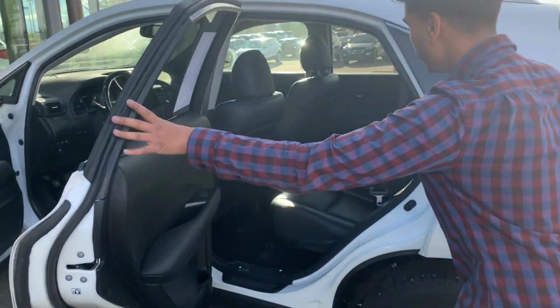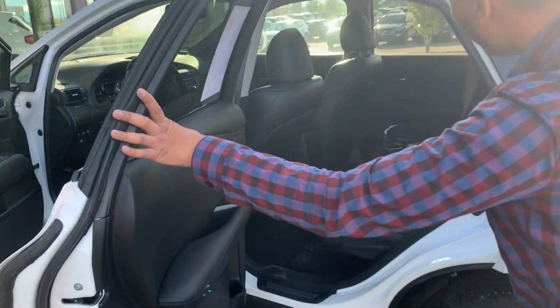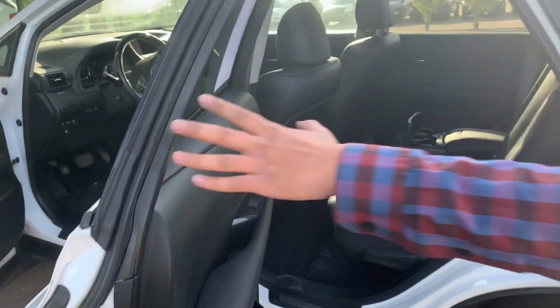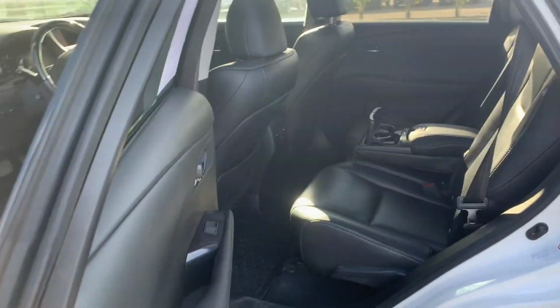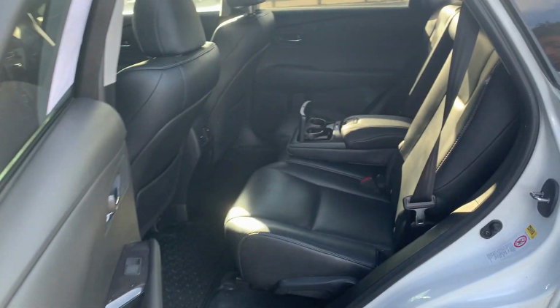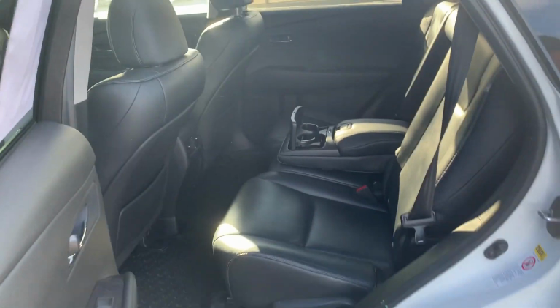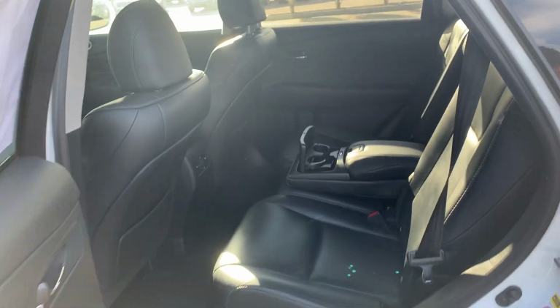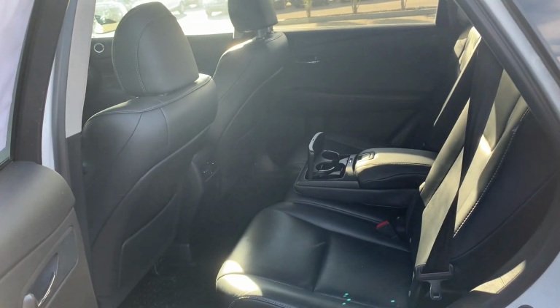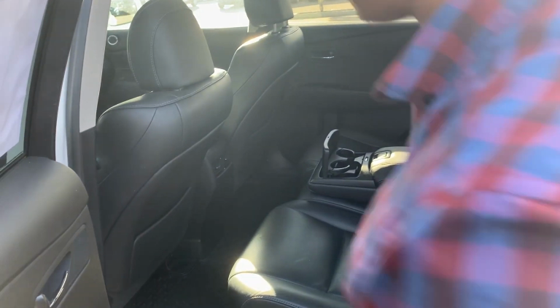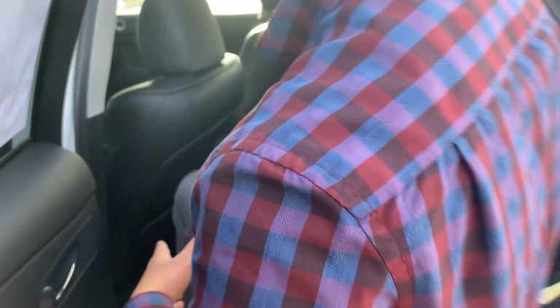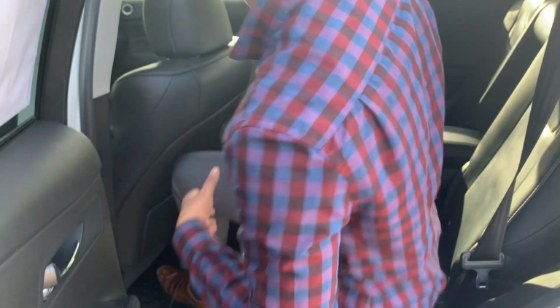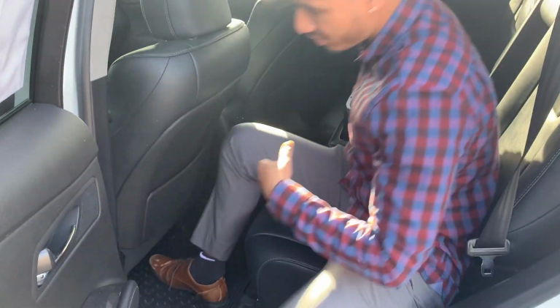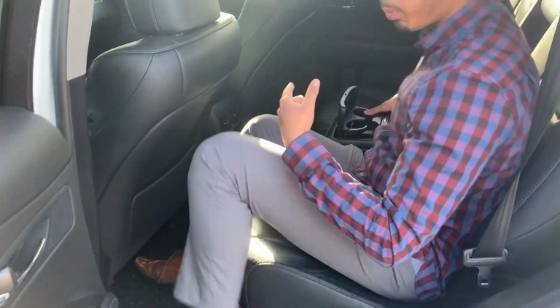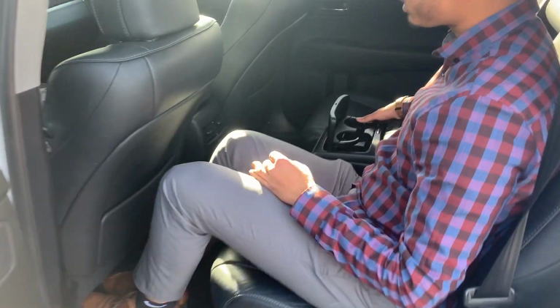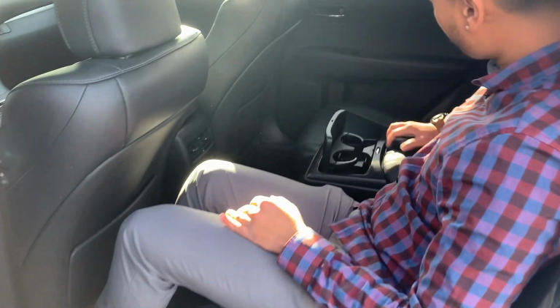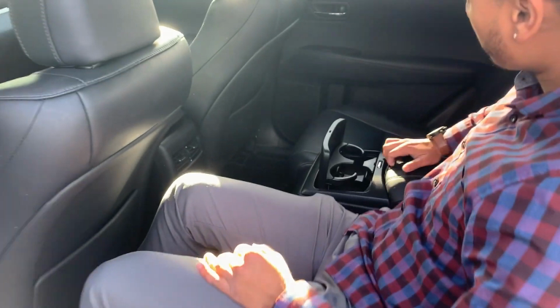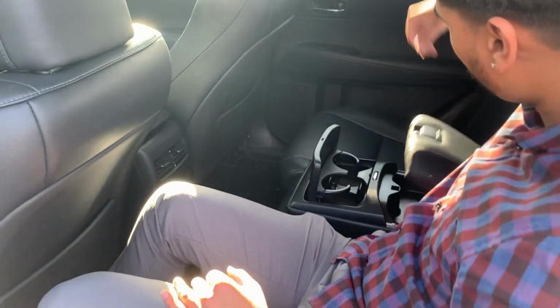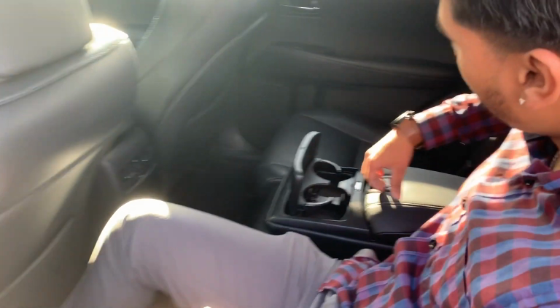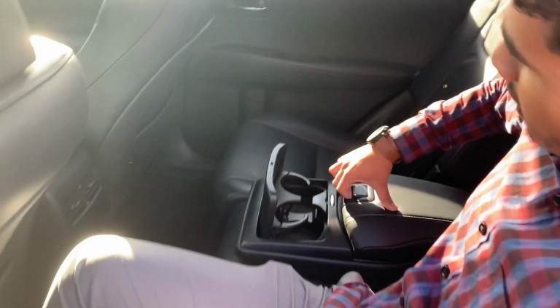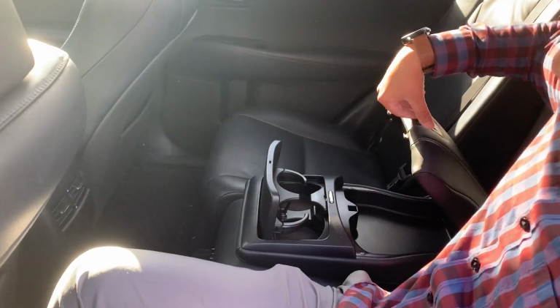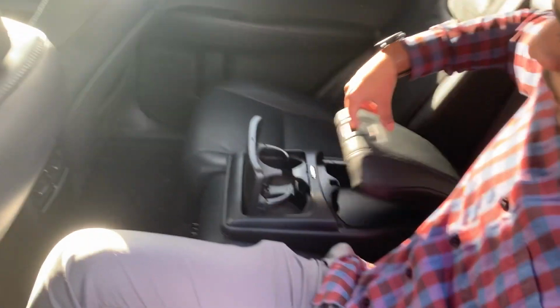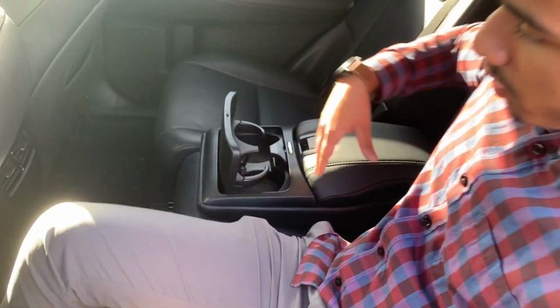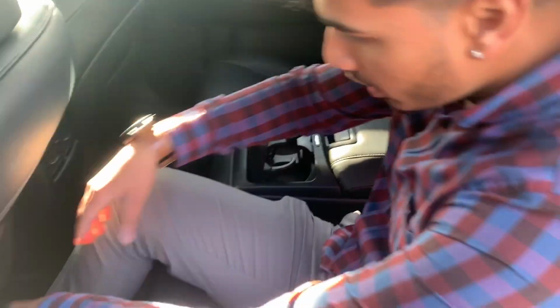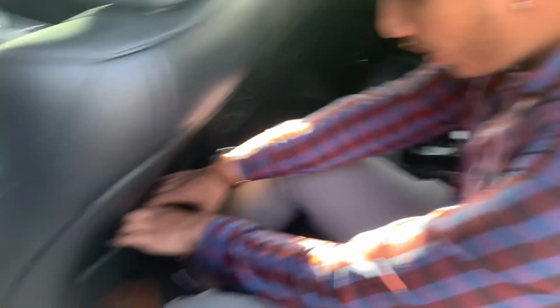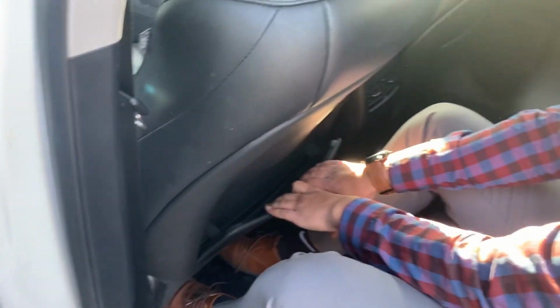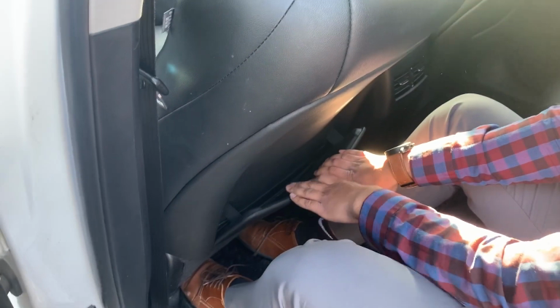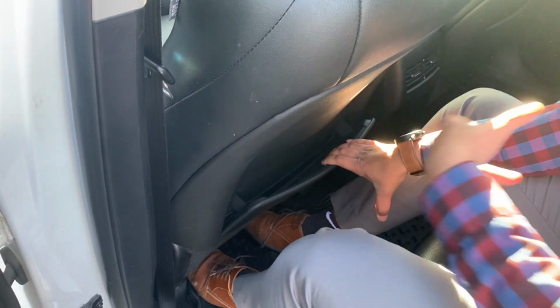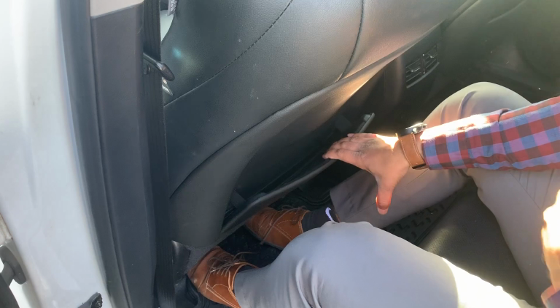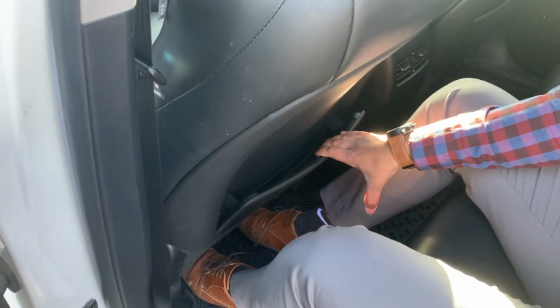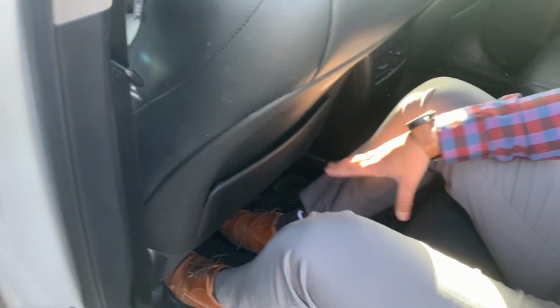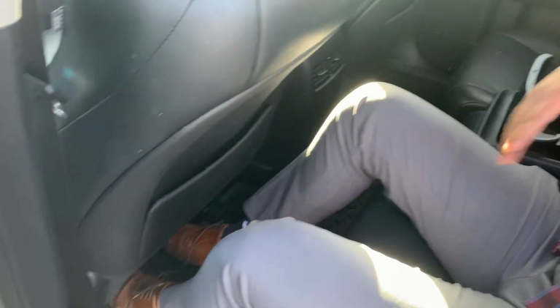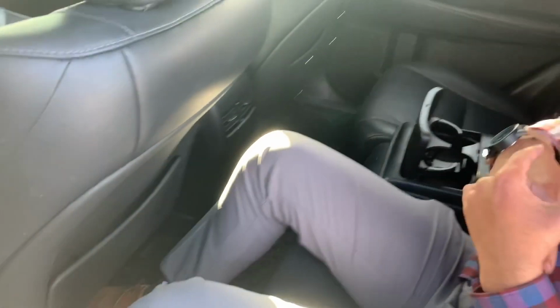Coming to the back, it has premium leather seats as well — very comfortable. You do have two cup holders and a little bit of storage room right over here. And right over here, you do have a little bit of storage for your books and iPad for your kids. Very comfortable.